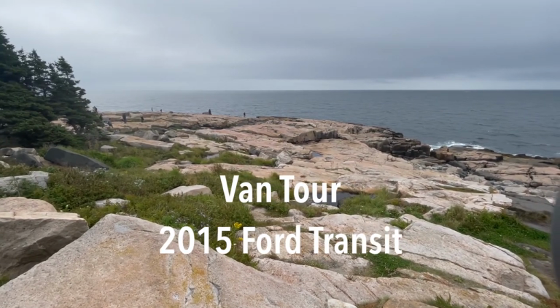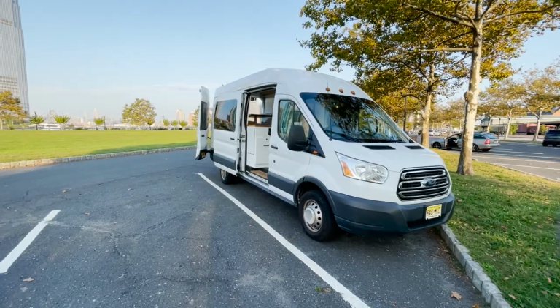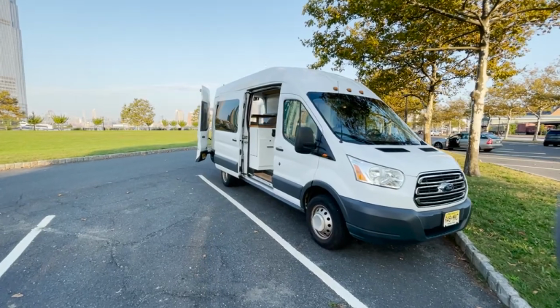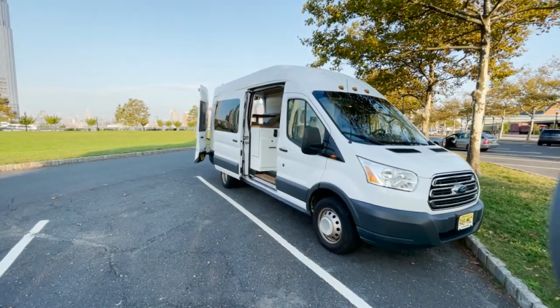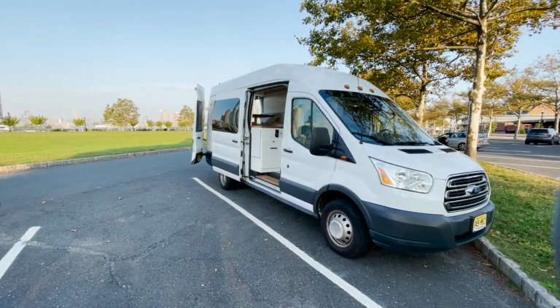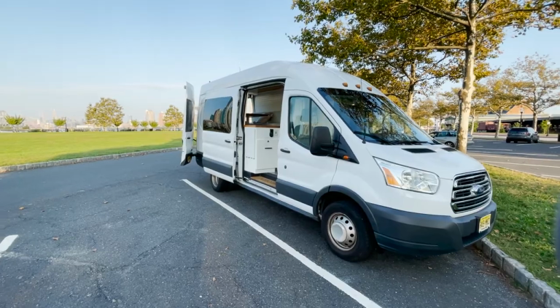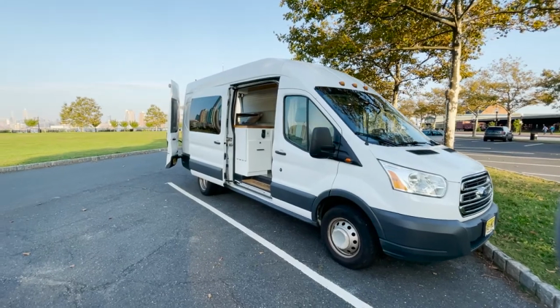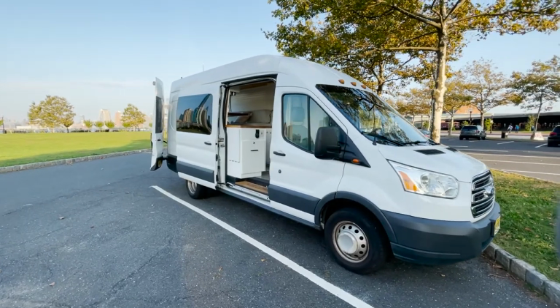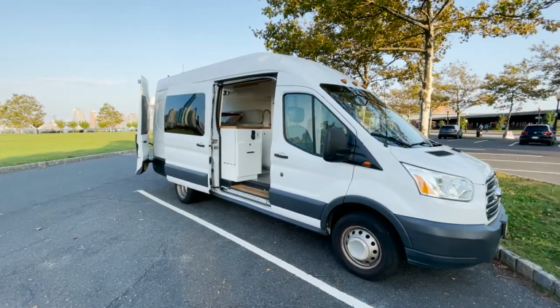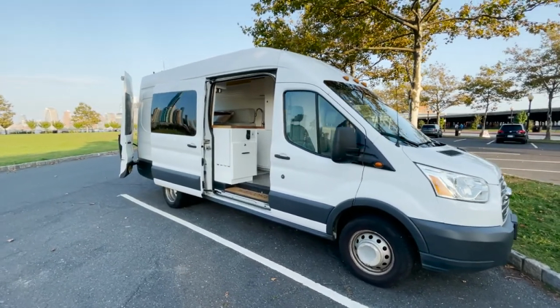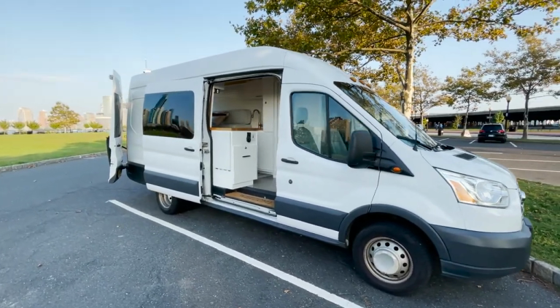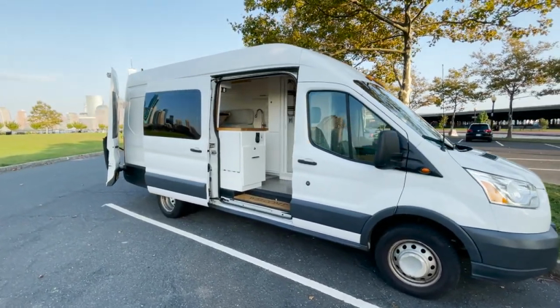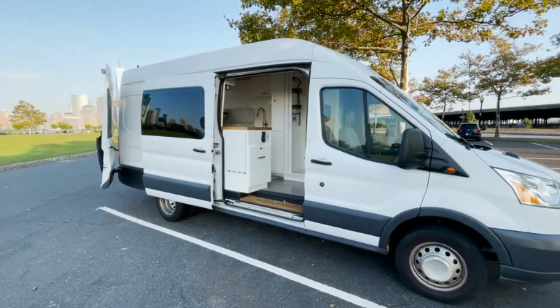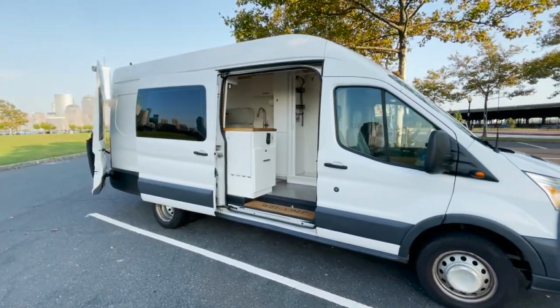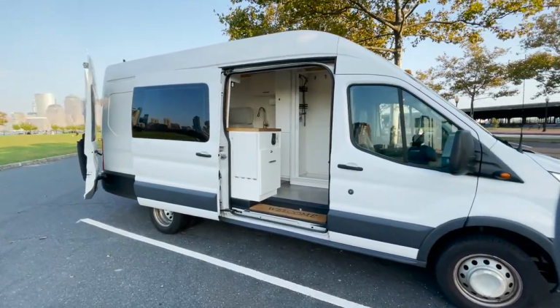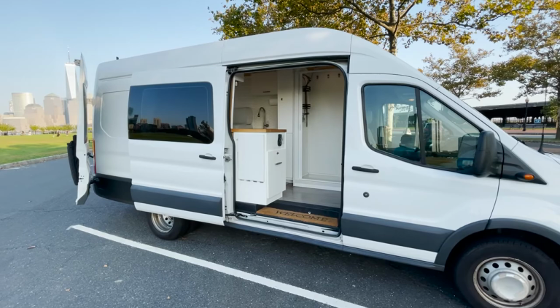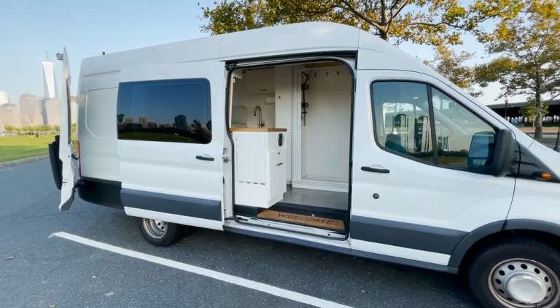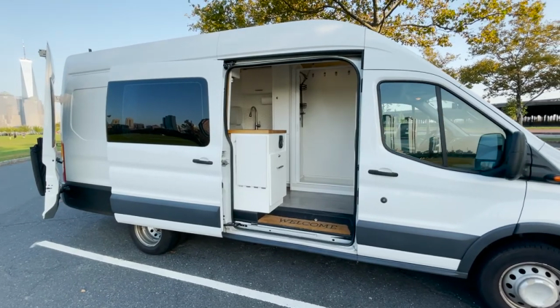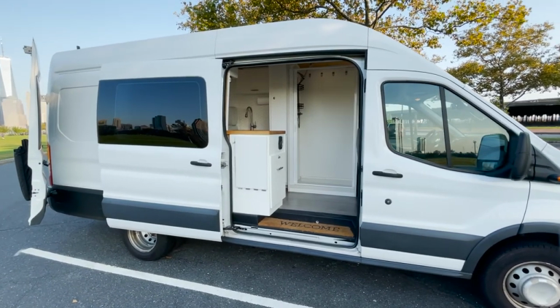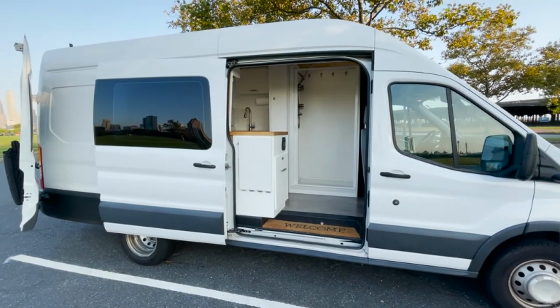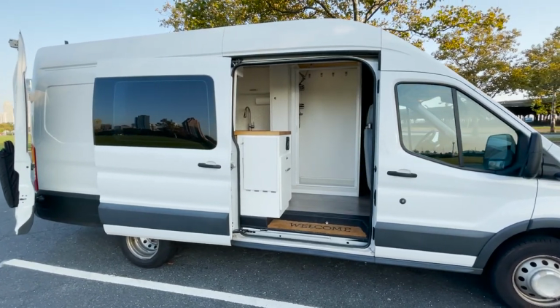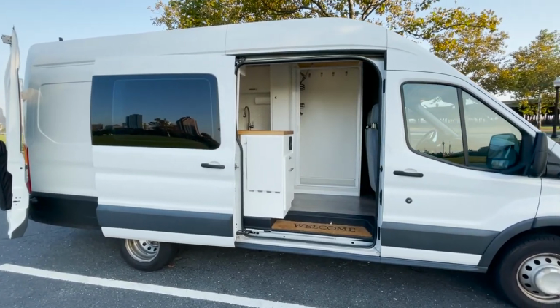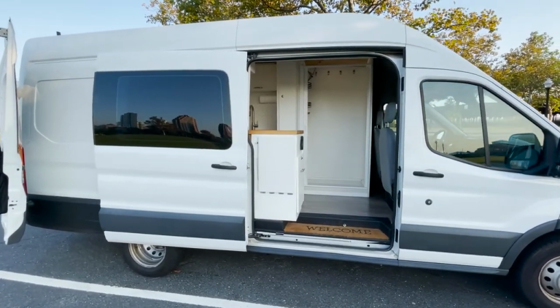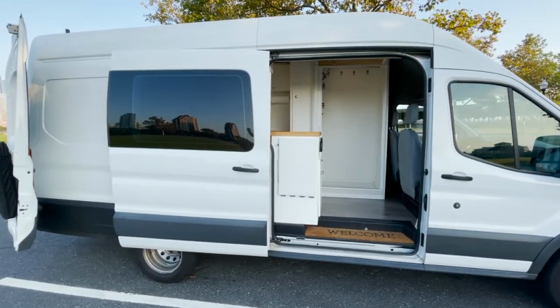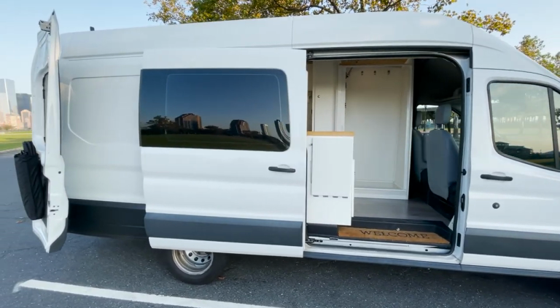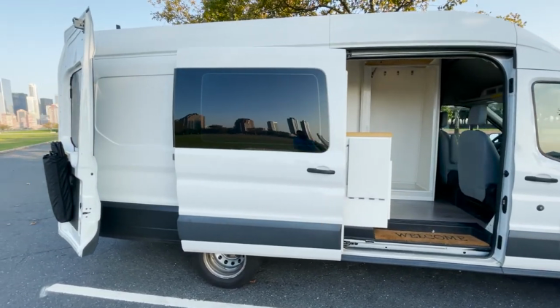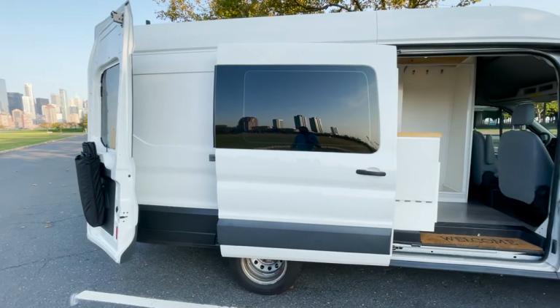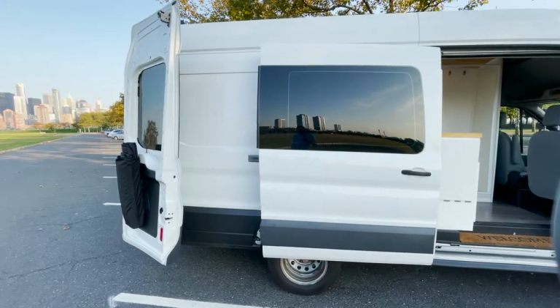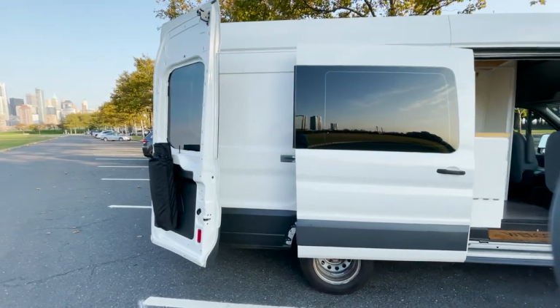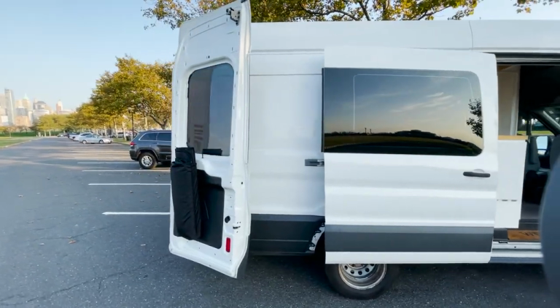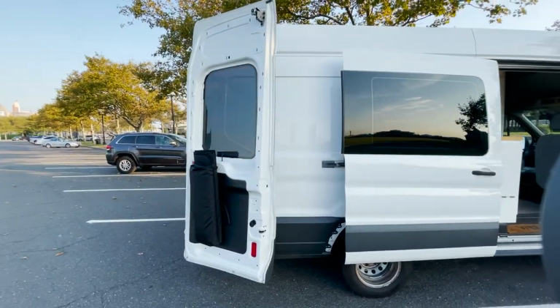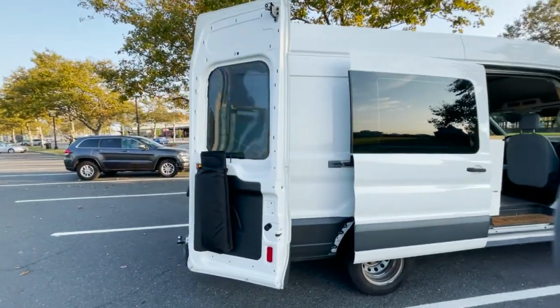This is our 2015 Ford Transit, high roof version and extended with dual wheels in the back. I'll do a quick walk around and then go through the interior.